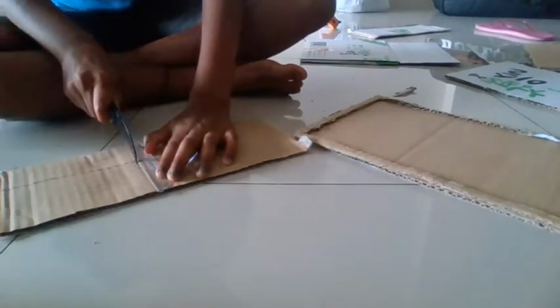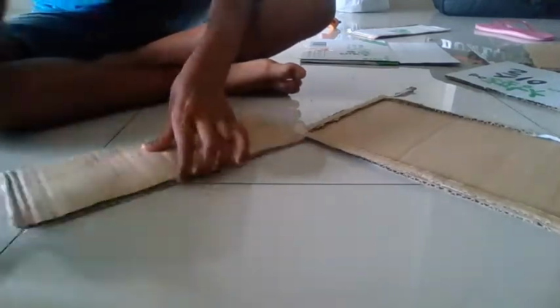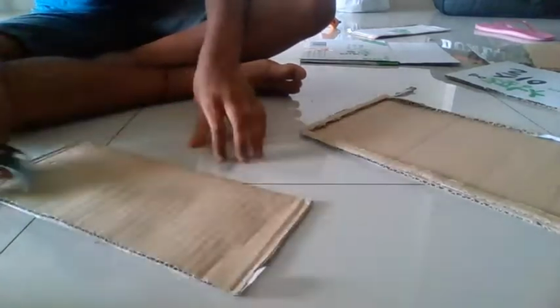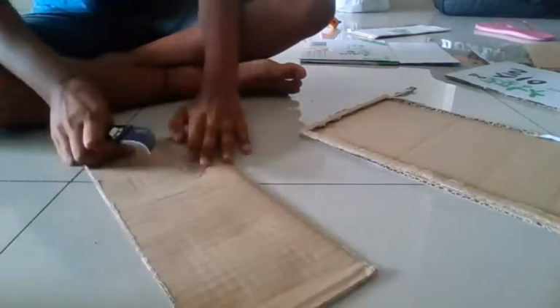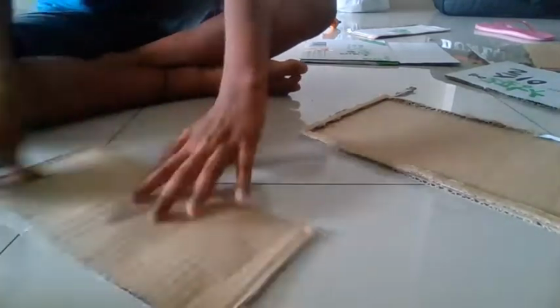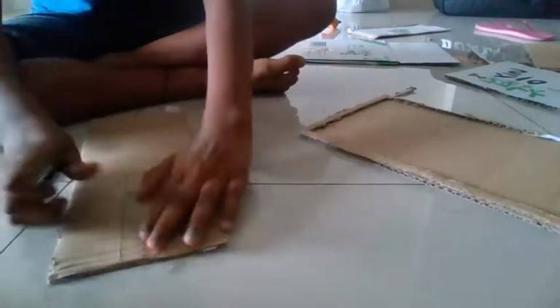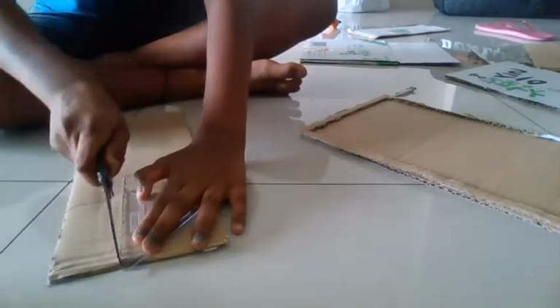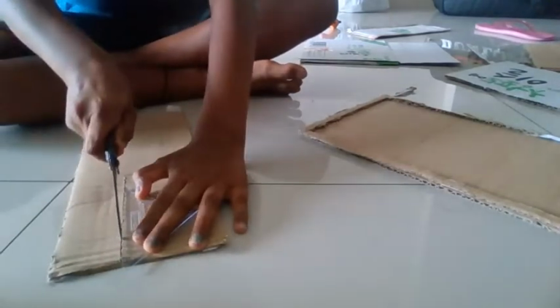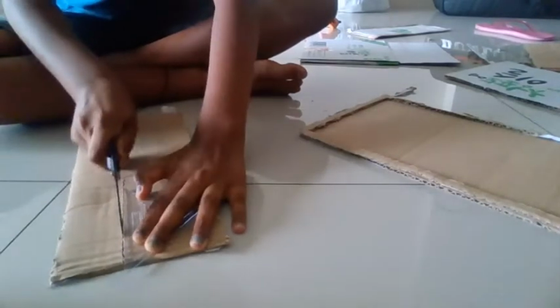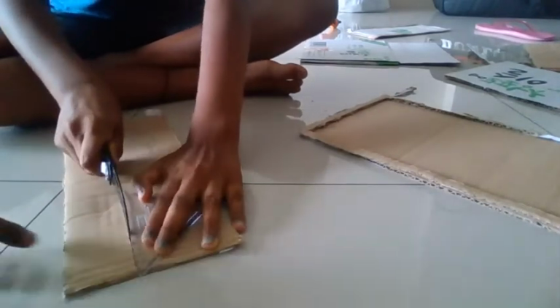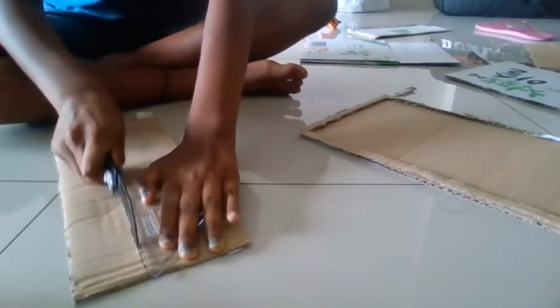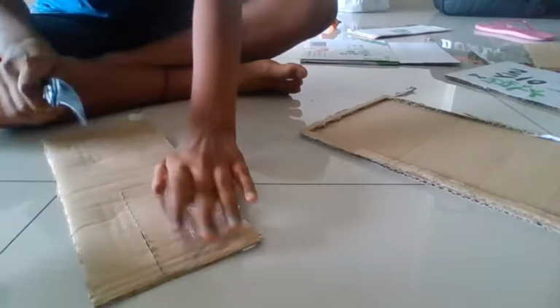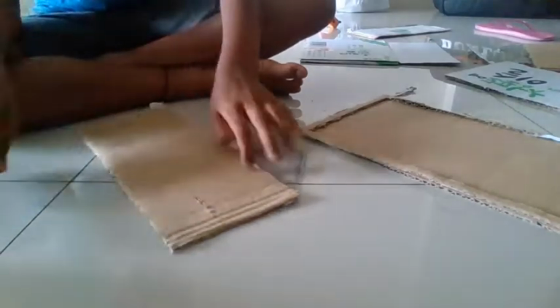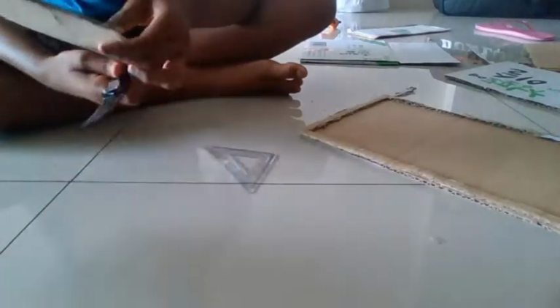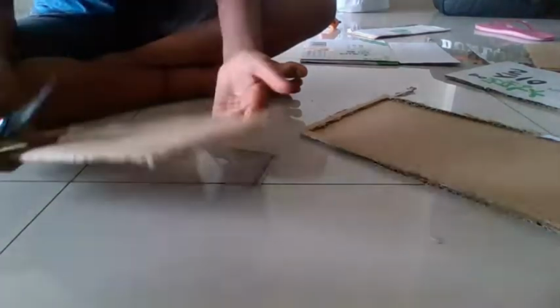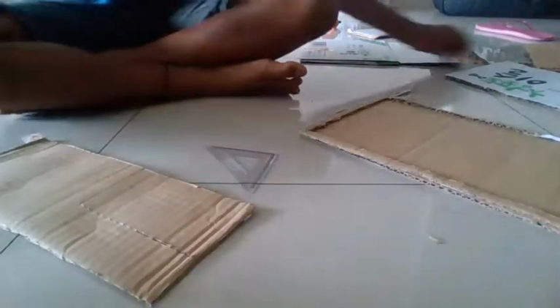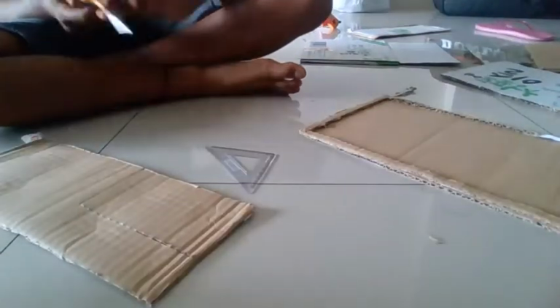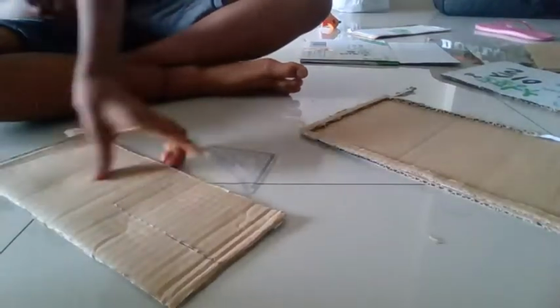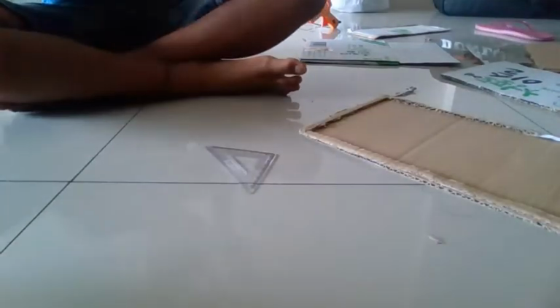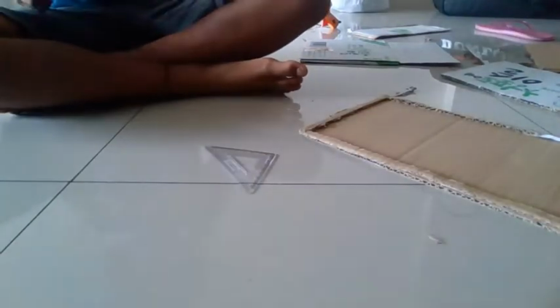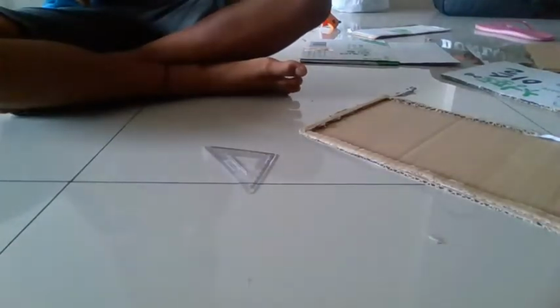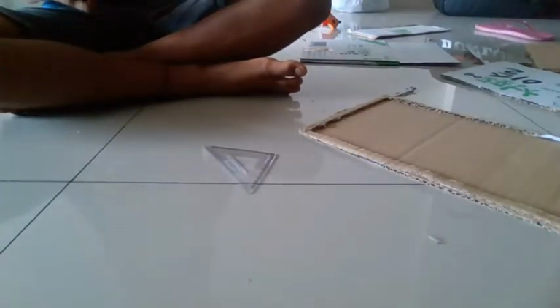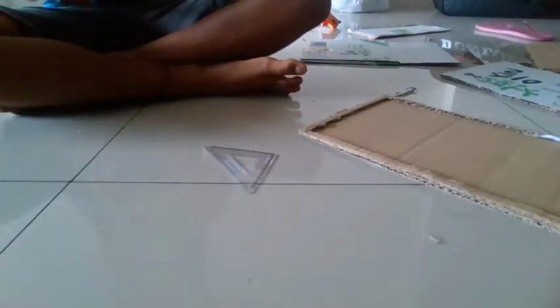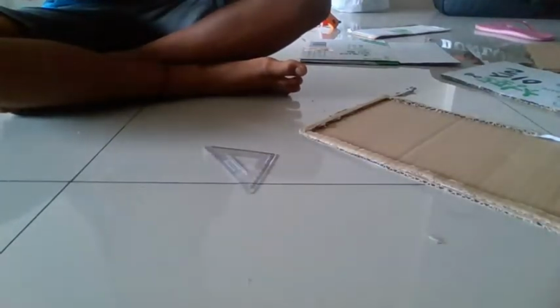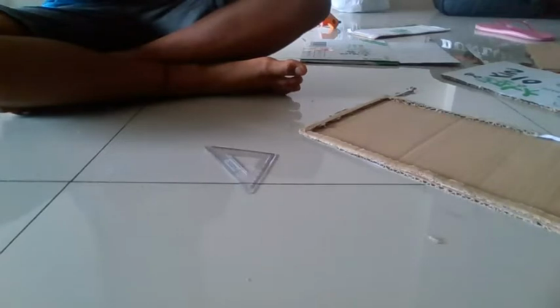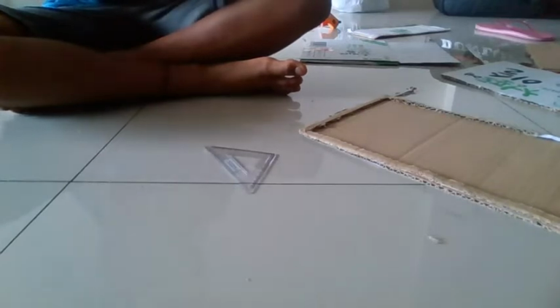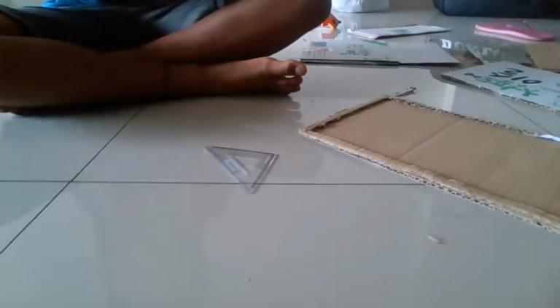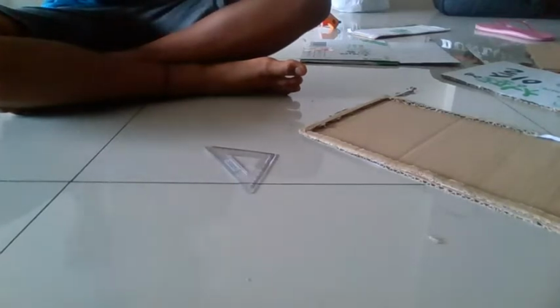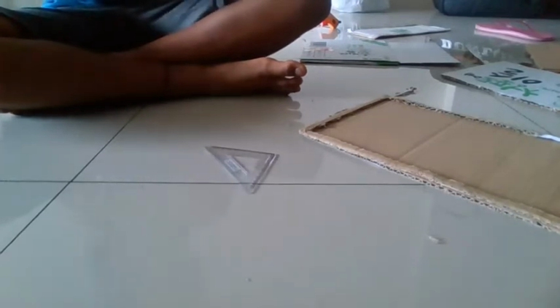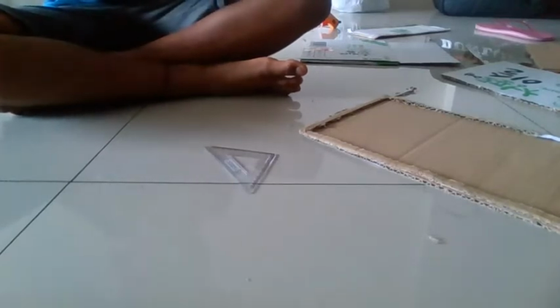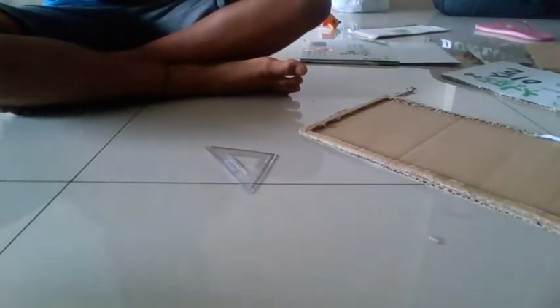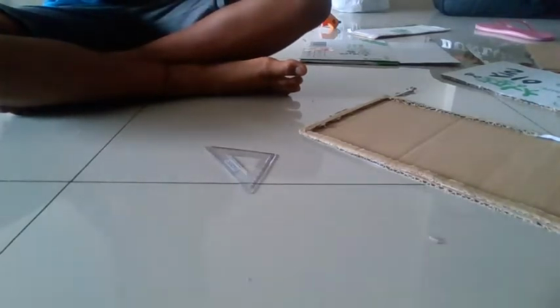Step 6. Using a scissor, cut out a rectangular box. The measurements for it are 5cm in length and 2cm in width. Make sure to have the same measurements since that will affect the shape of the stand. This will be our constant variable.